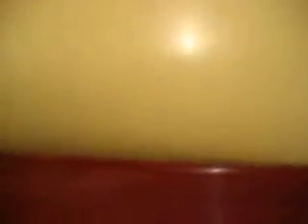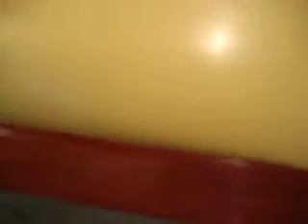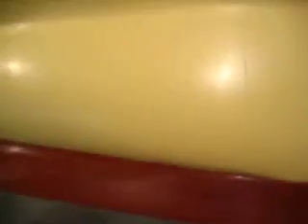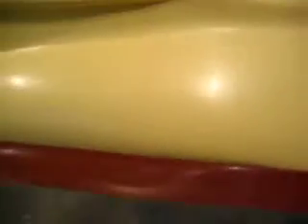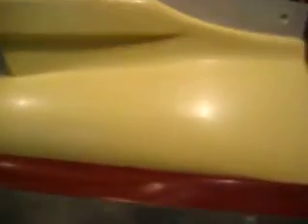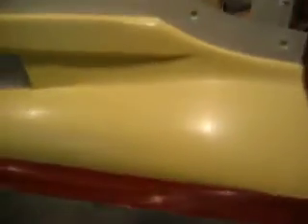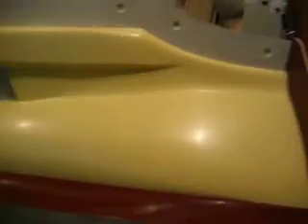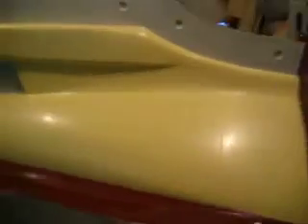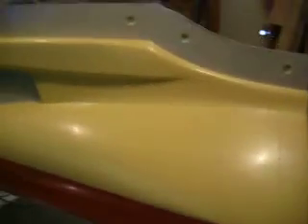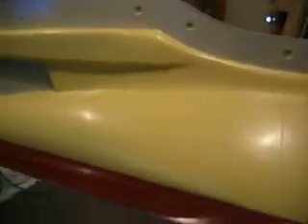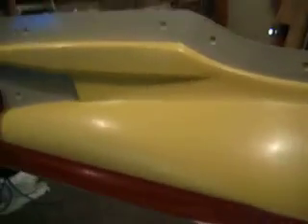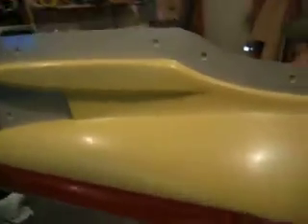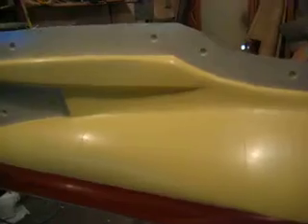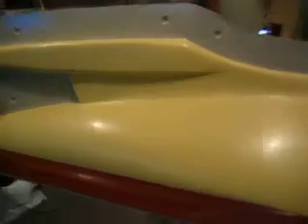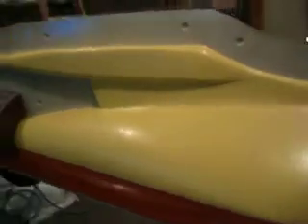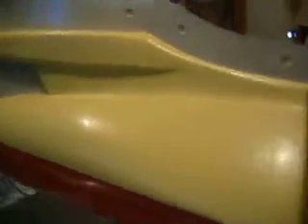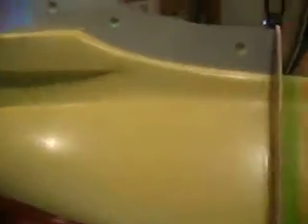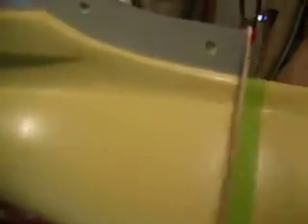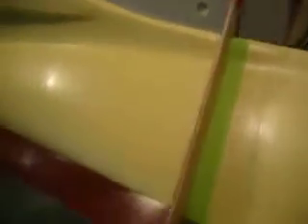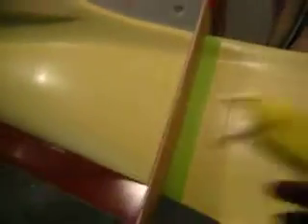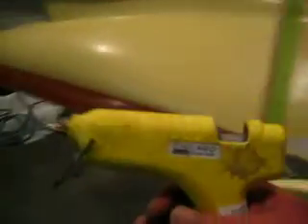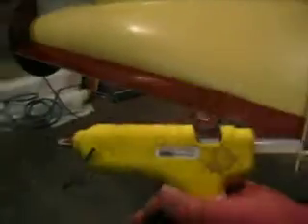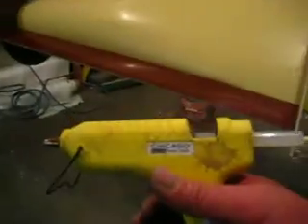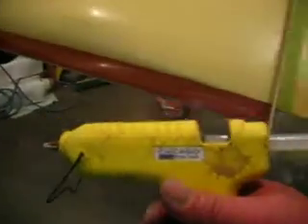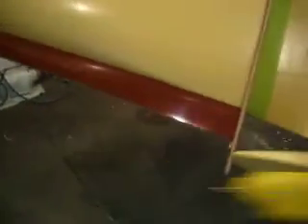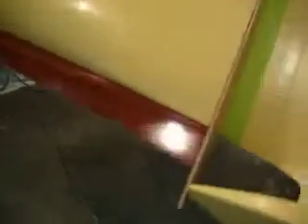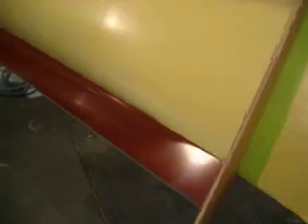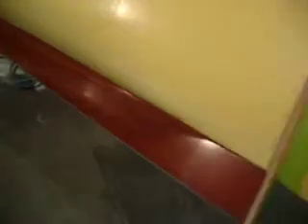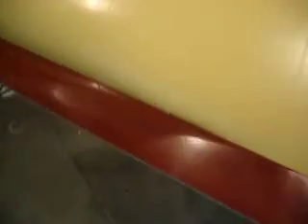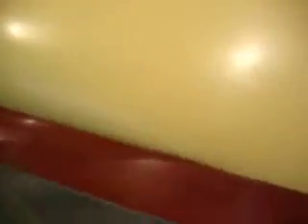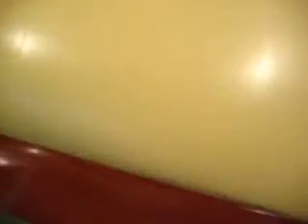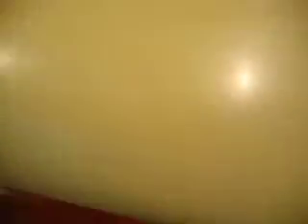I told you guys I didn't use clay. I know what you're thinking — well he's gotta use something, what did he use? Bam — the old hot glue gun. That works pretty good.